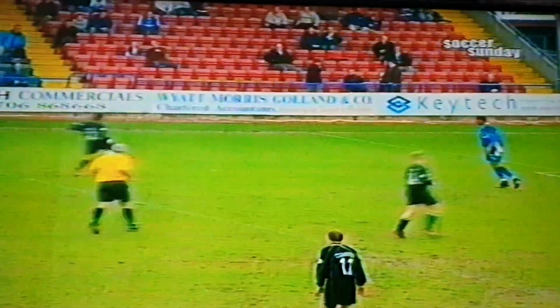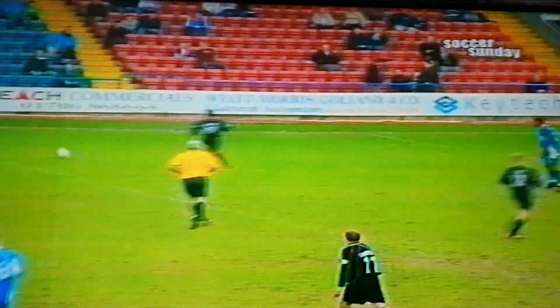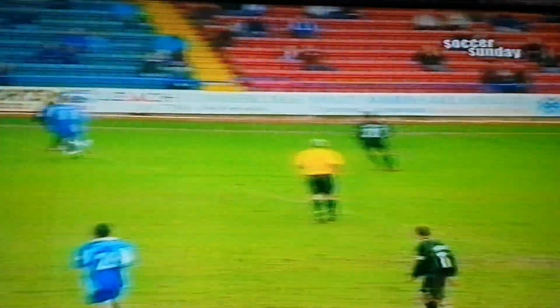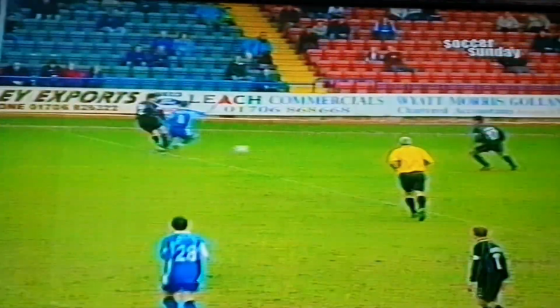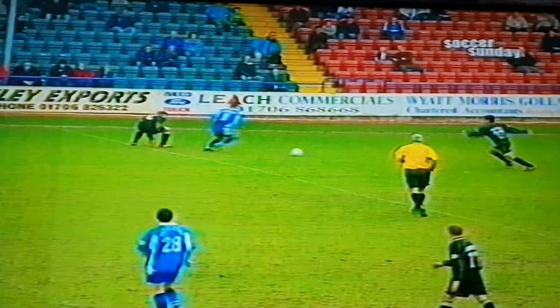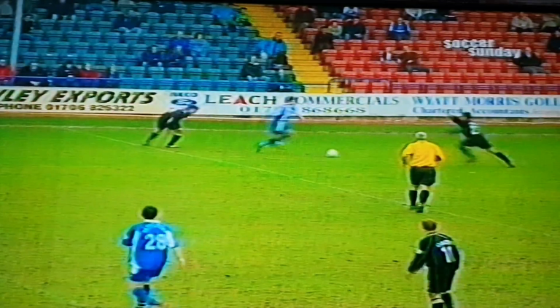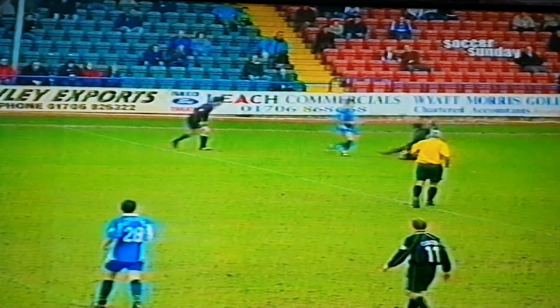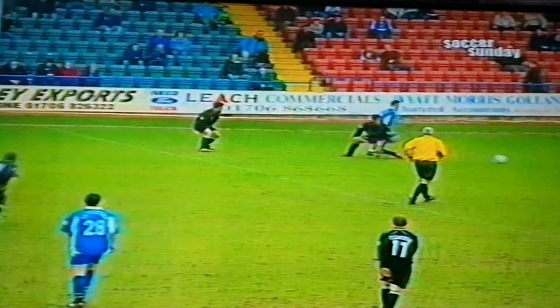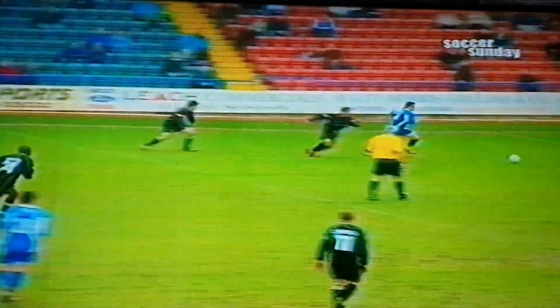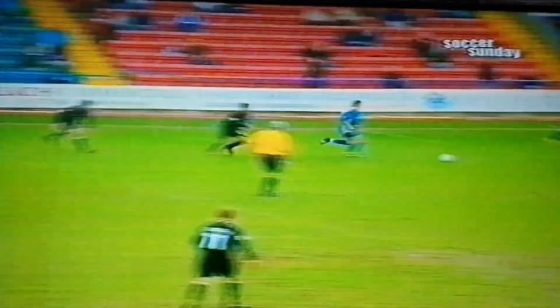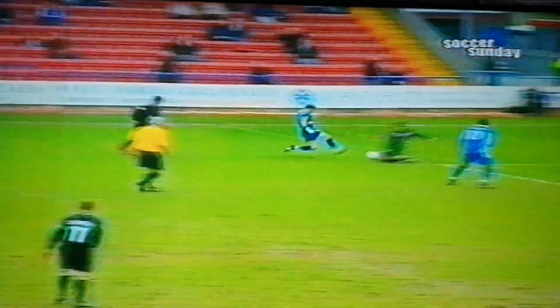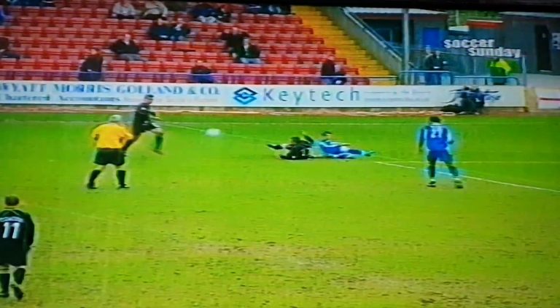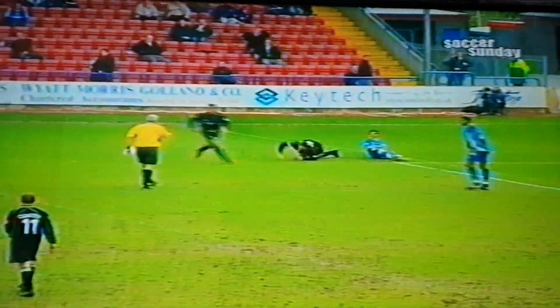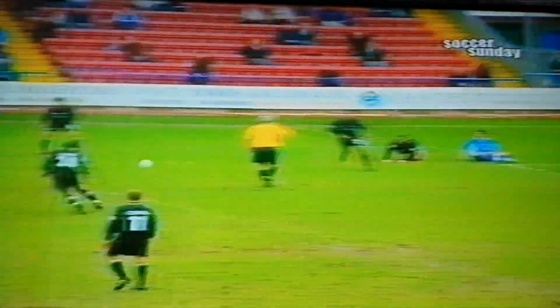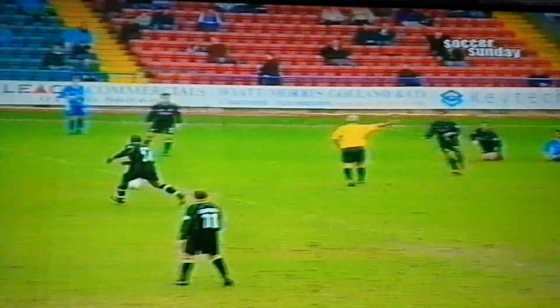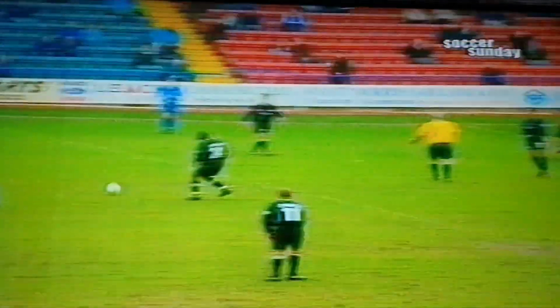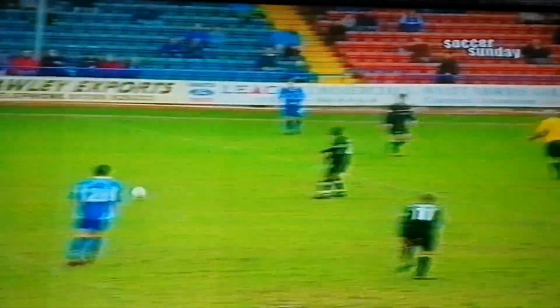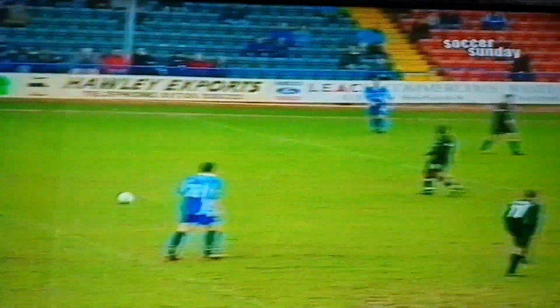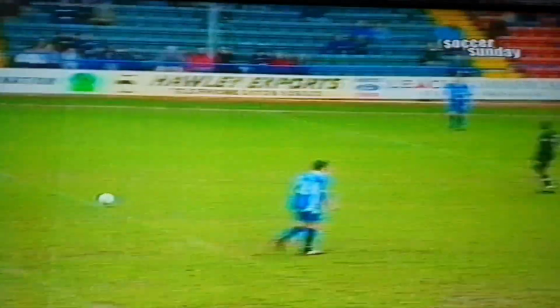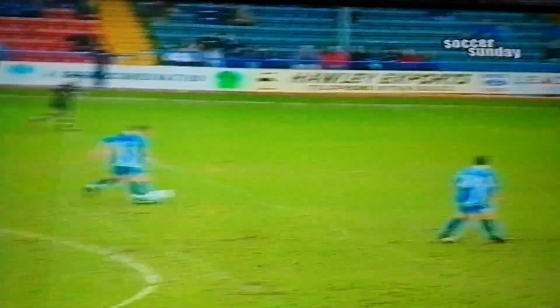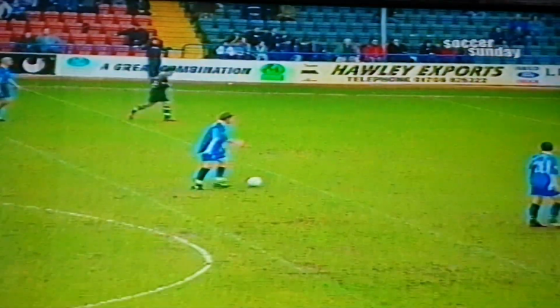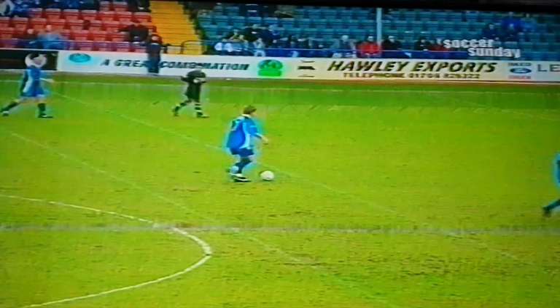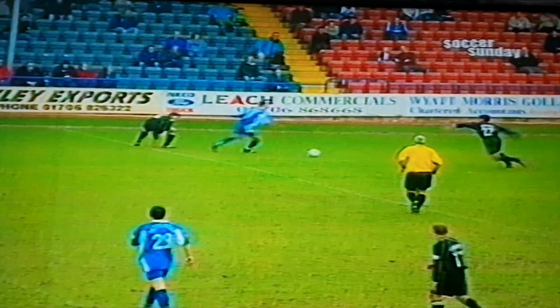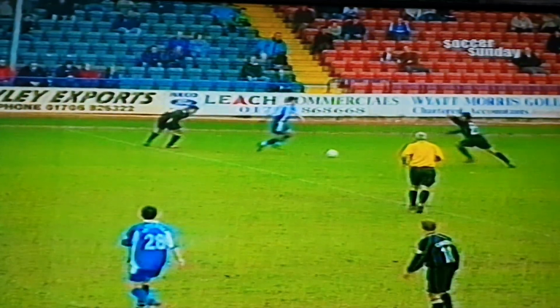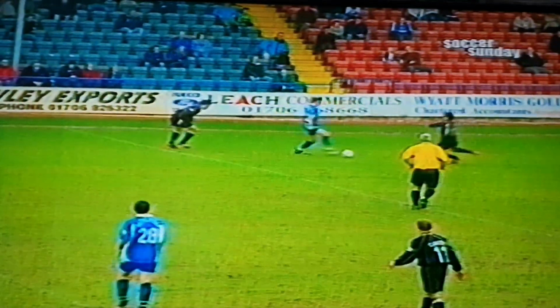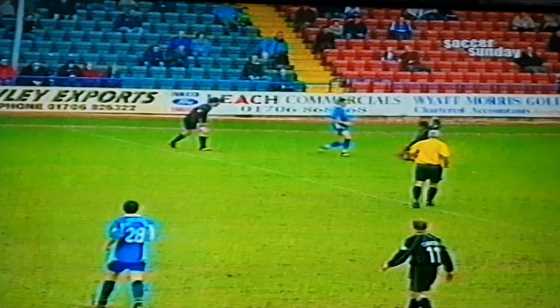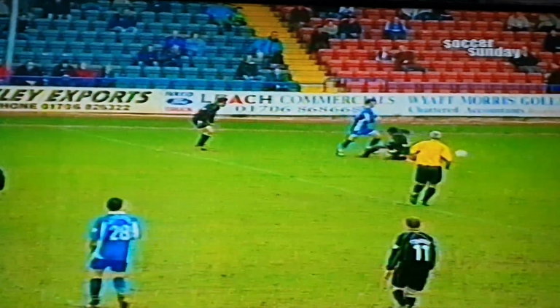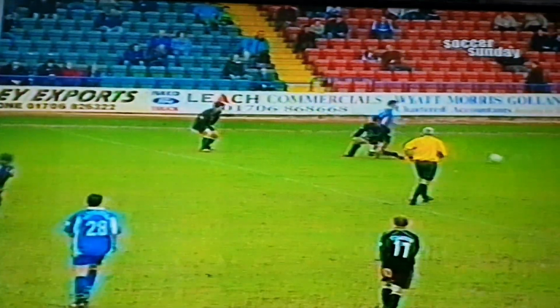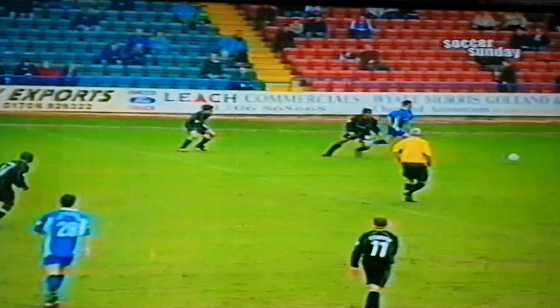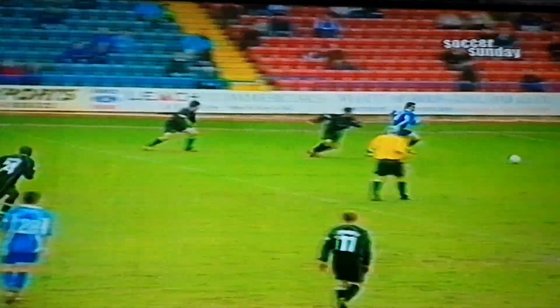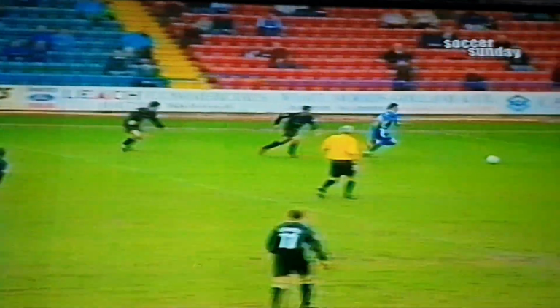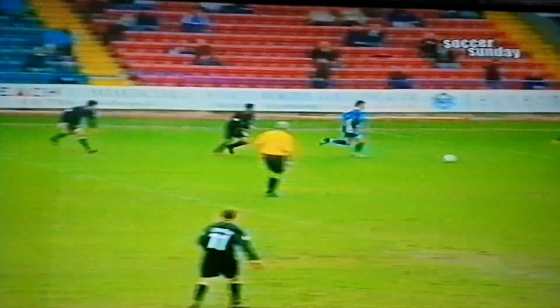Just on the stroke of half-time, Rochdale were awarded a free kick in a dangerous position. Often decisions like this are essential, and we can see clearly it's the Rochdale player who commits the offence.